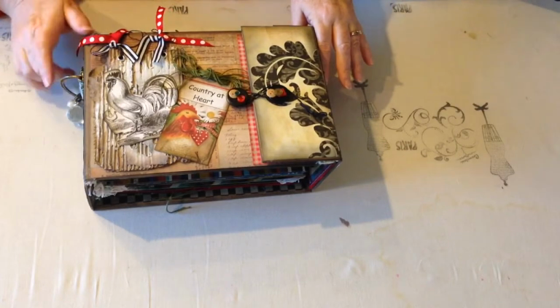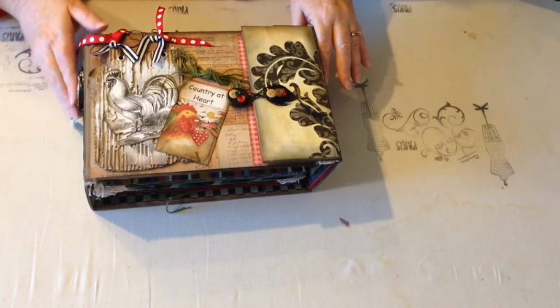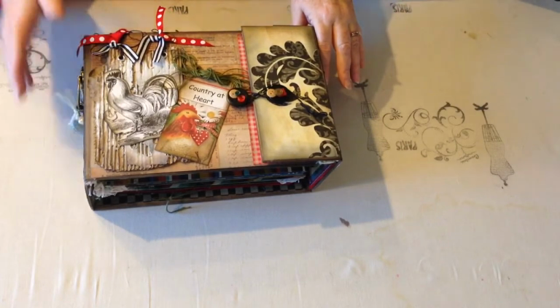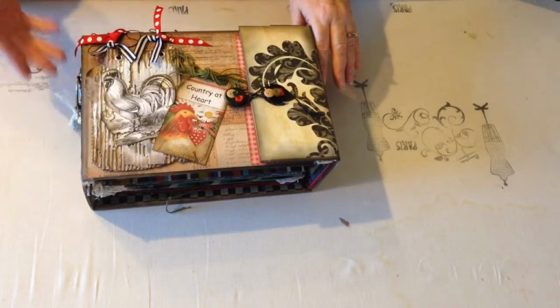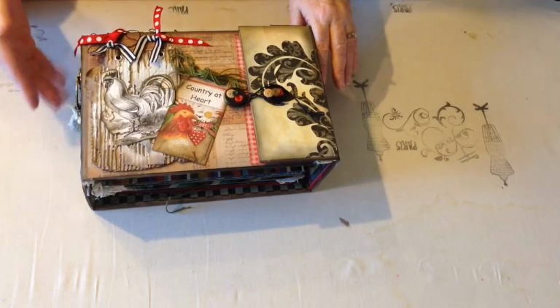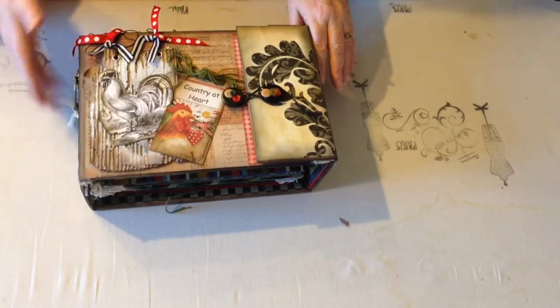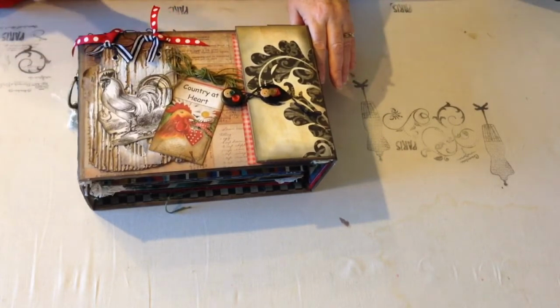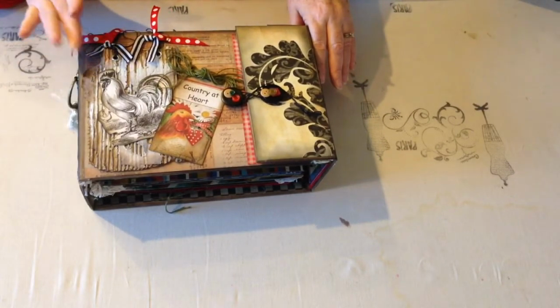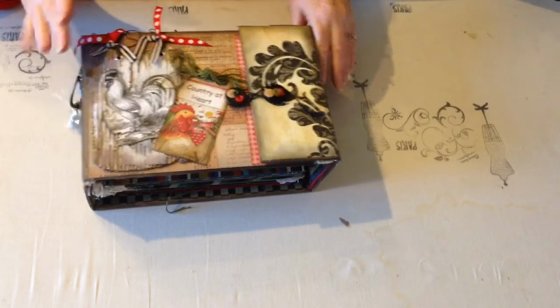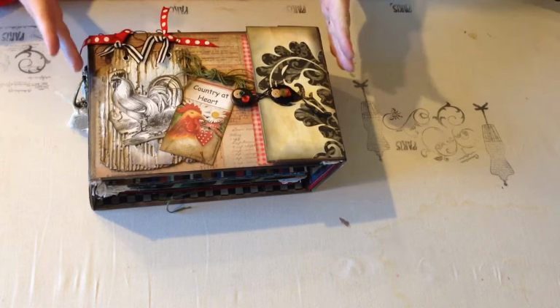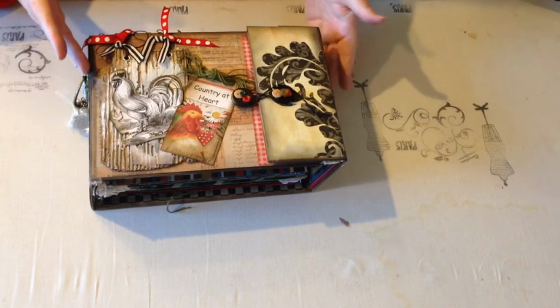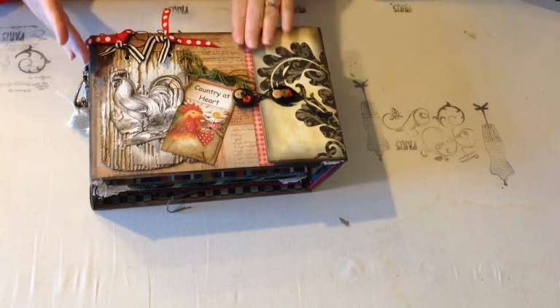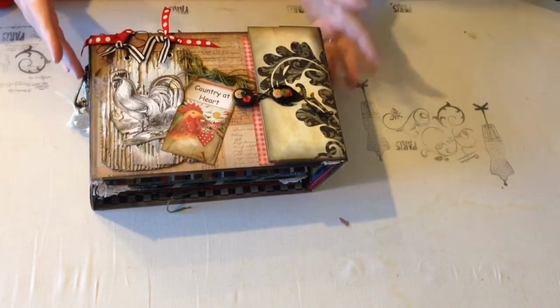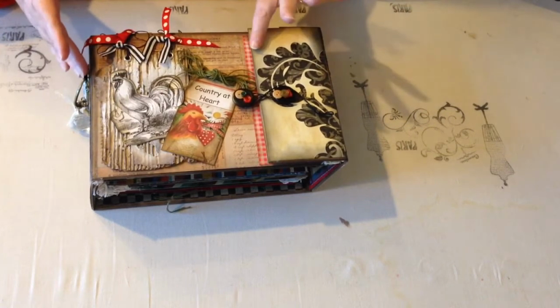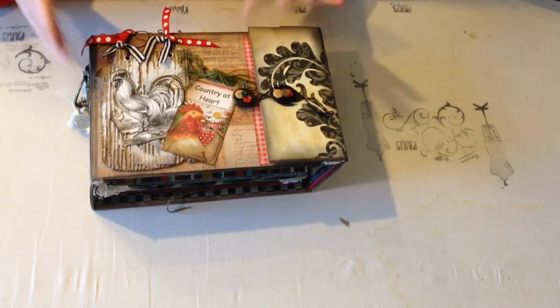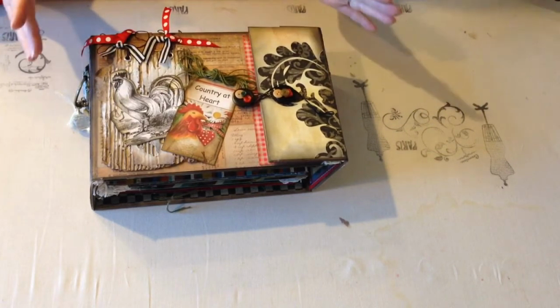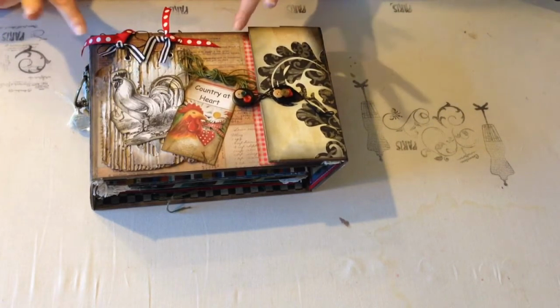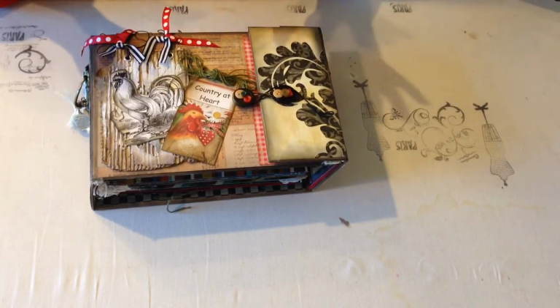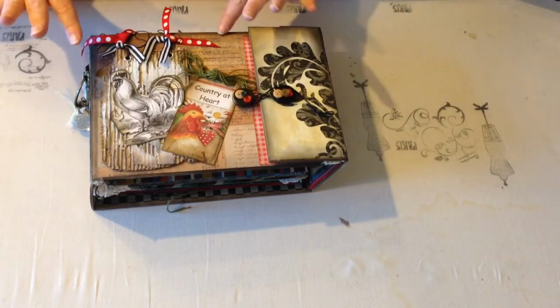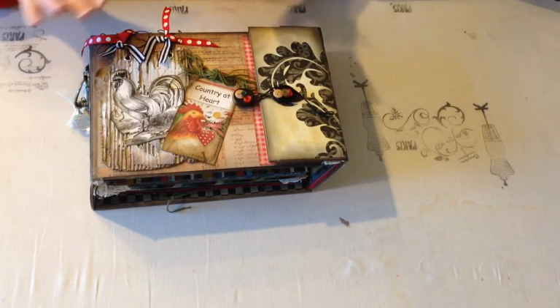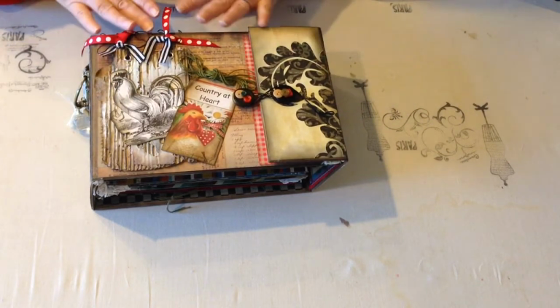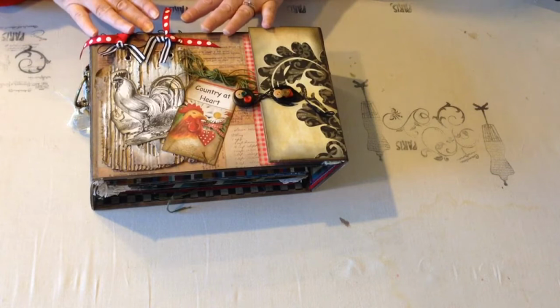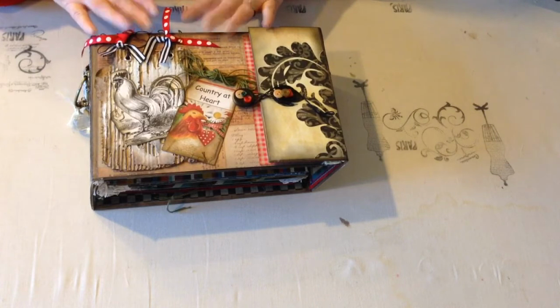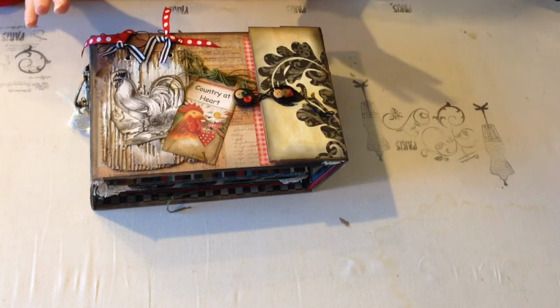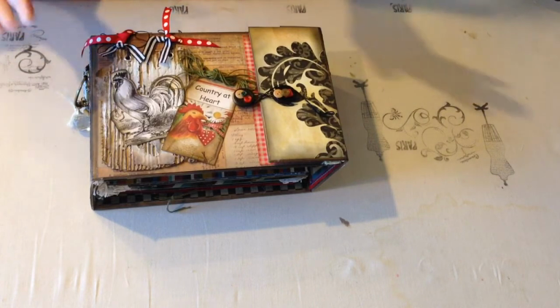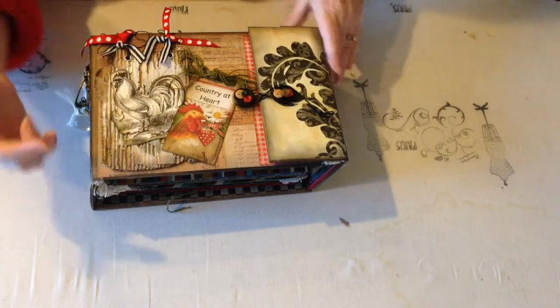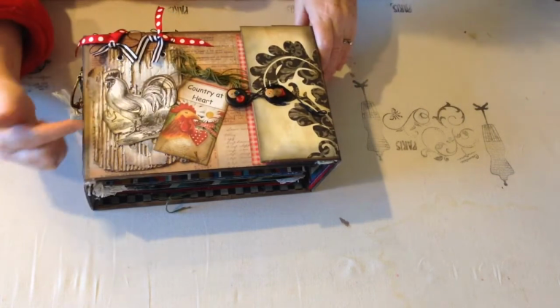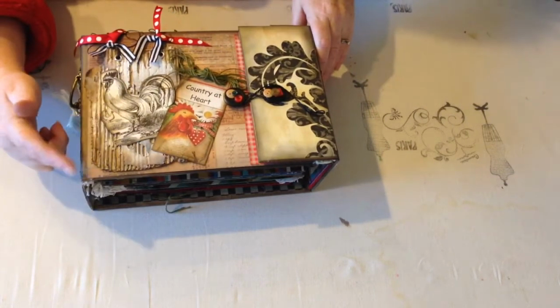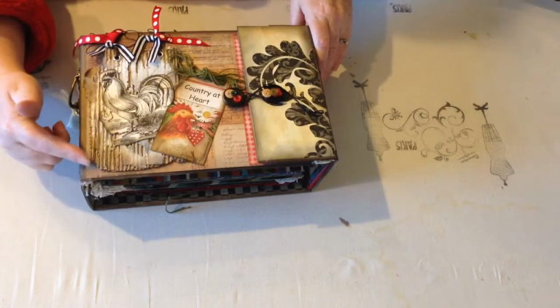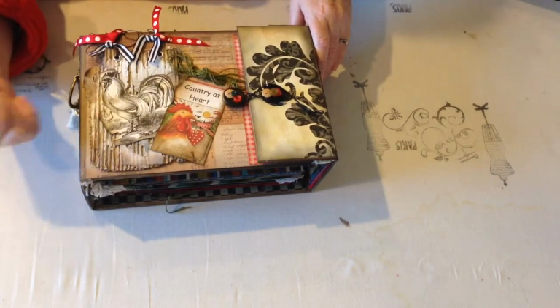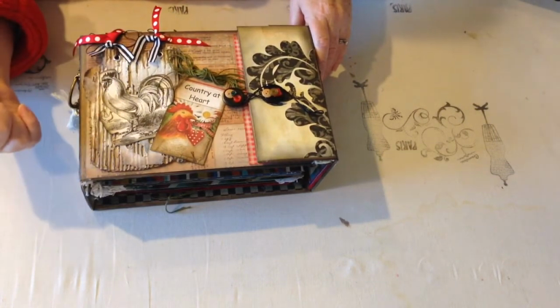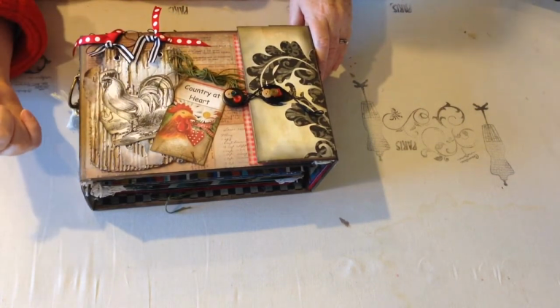I was looking through my videos the other day and I found that family long paper bag album where I had done this flap. And I thought, I want to make another one of those, but I want to use all chipboard for it. So that's what I've done here. I wanted to use the country theme because I wanted to use this paper stack.